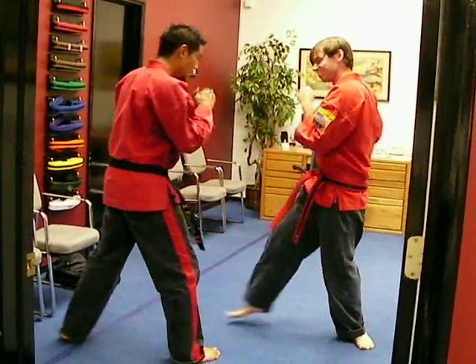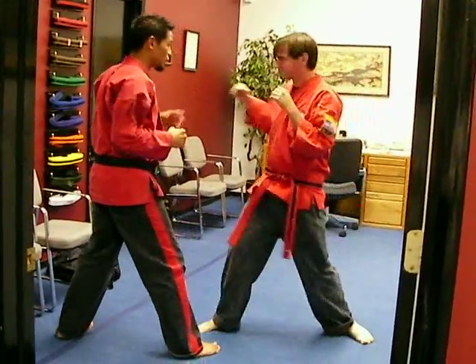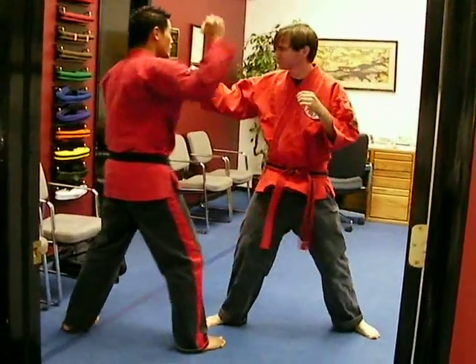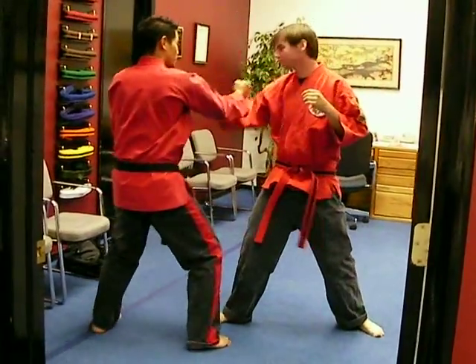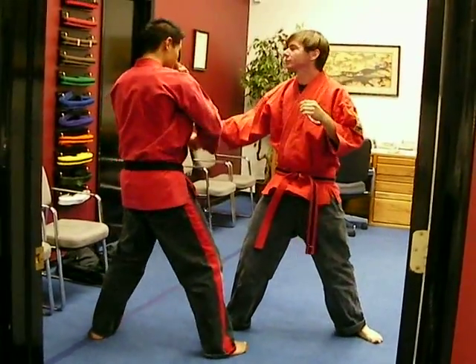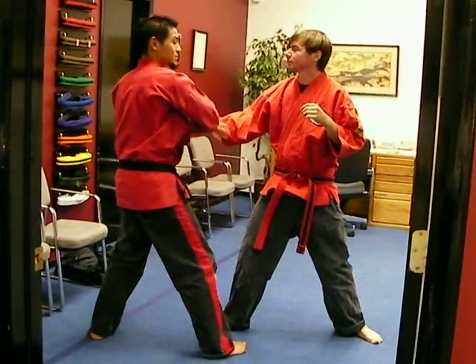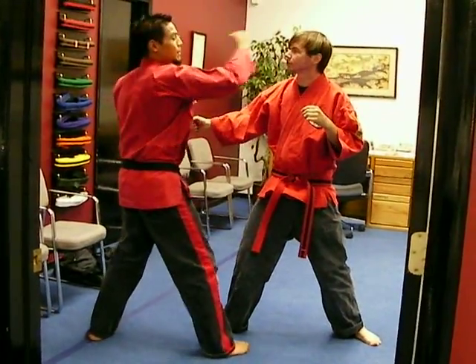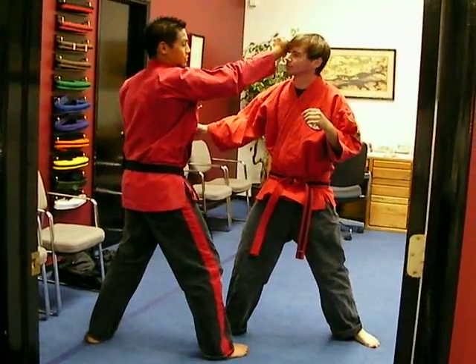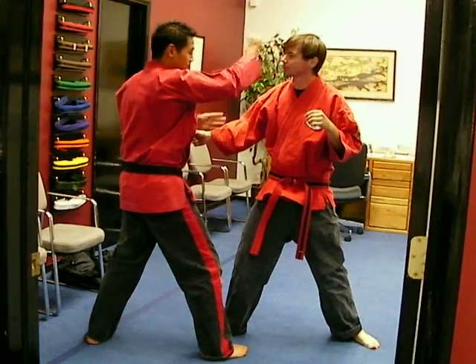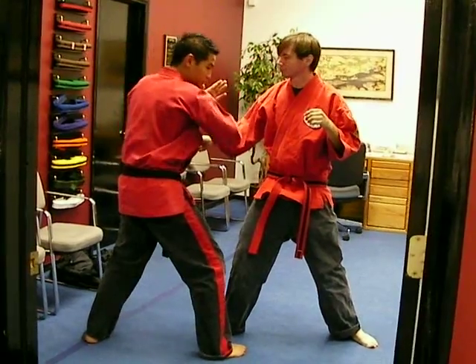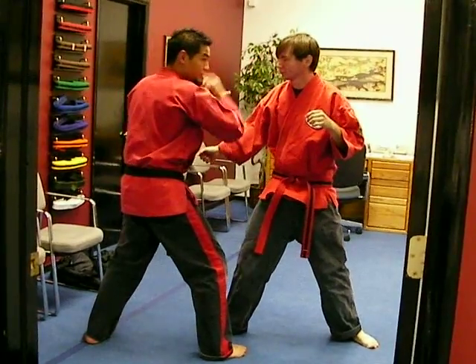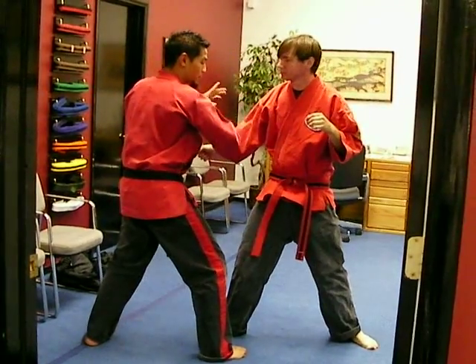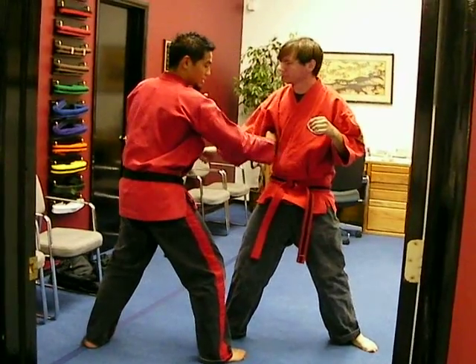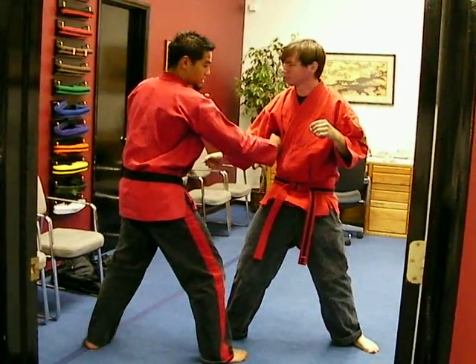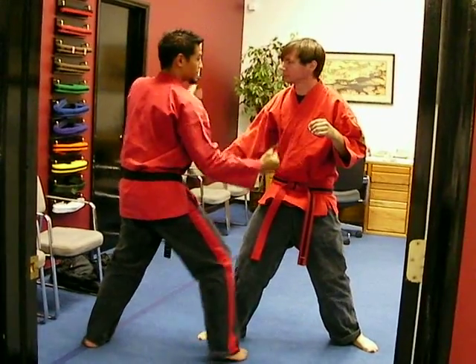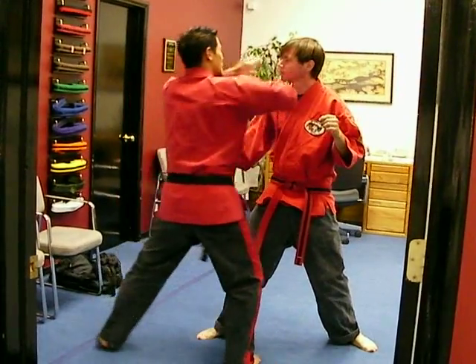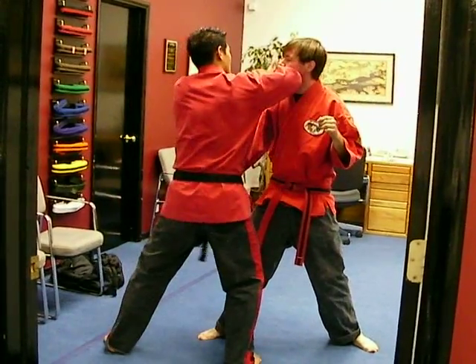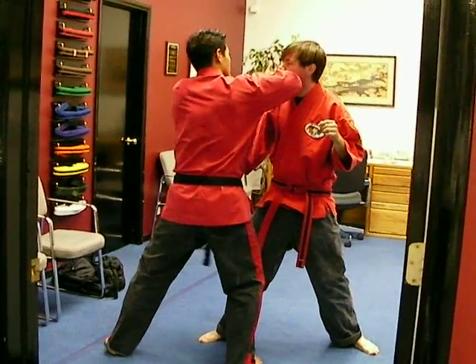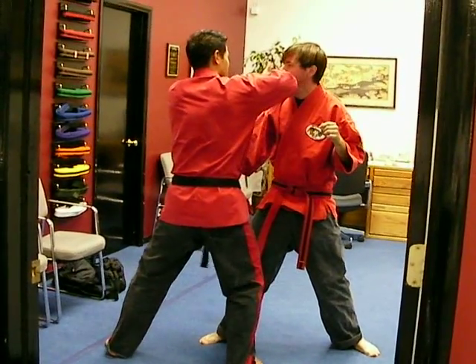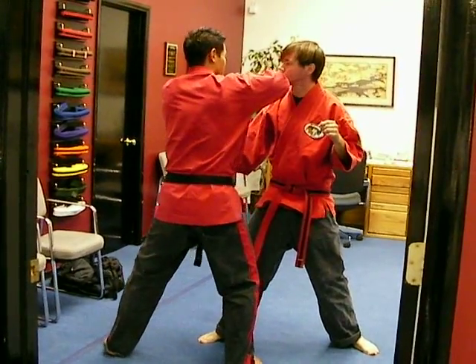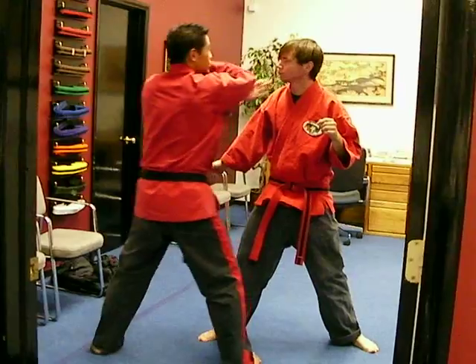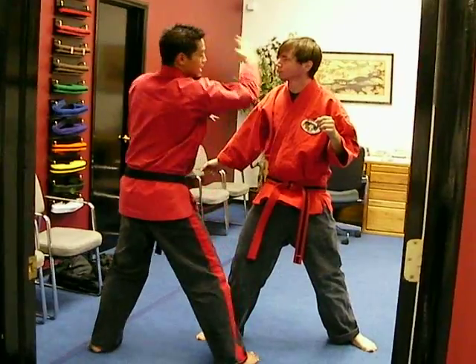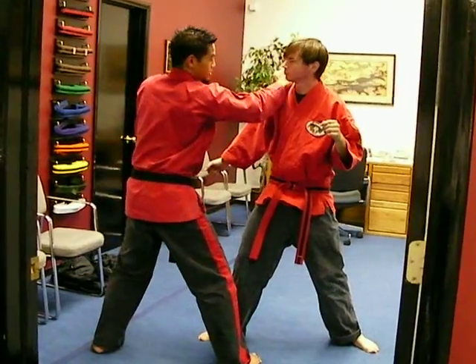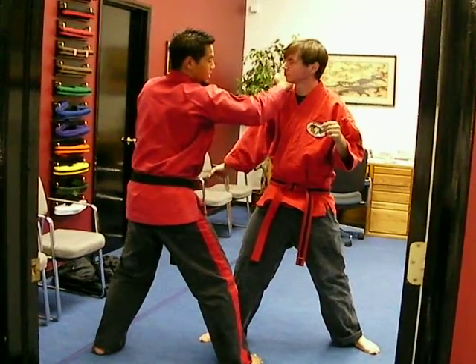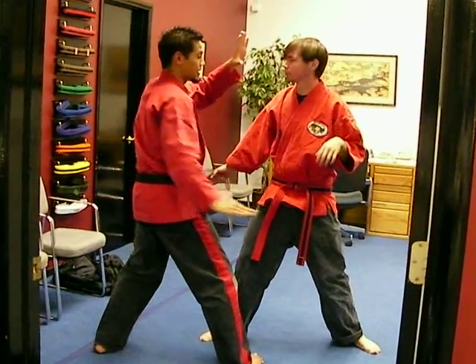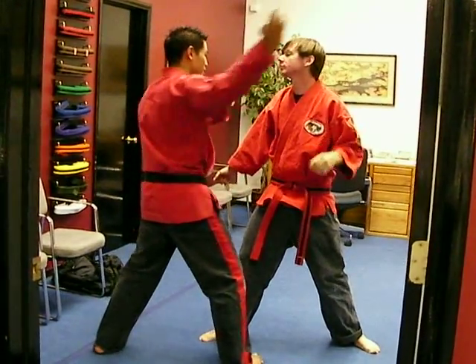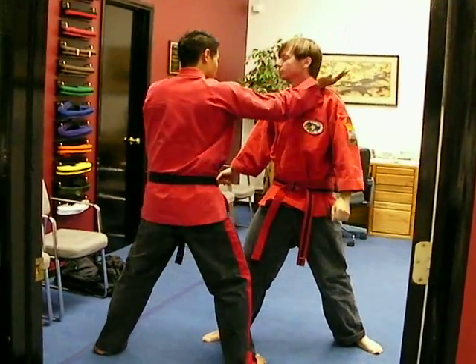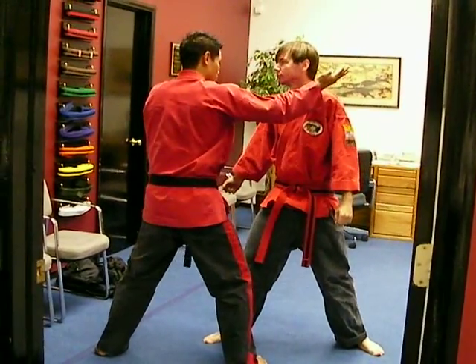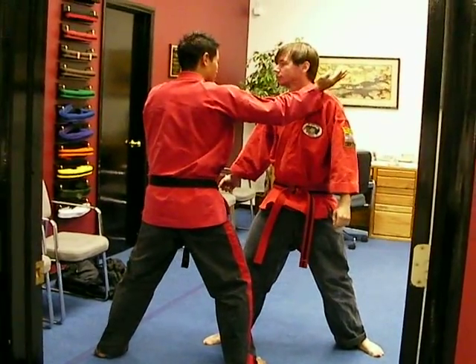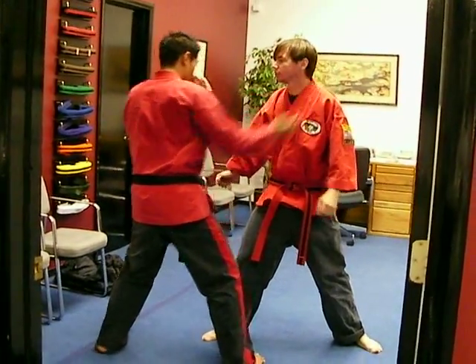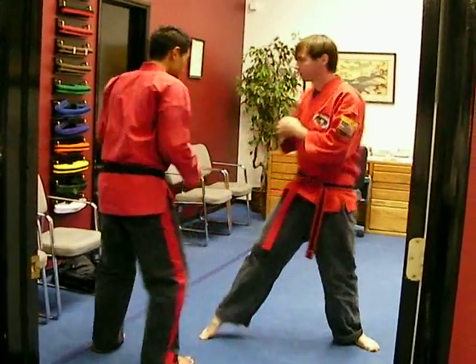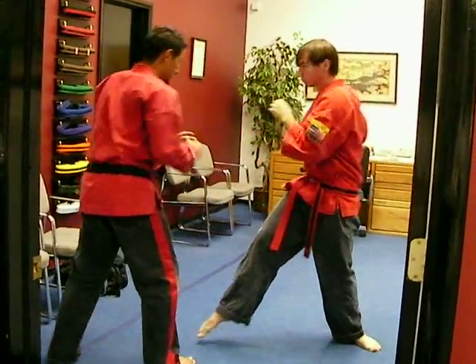Number four: back knuckle high to the temple, back knuckle low to the ribs. Now we'll sandwich to the jaw, just like number two. Now we're shooting it to one side of the neck, and we're shooting it to the other side.